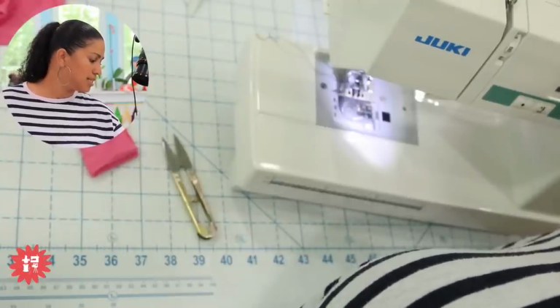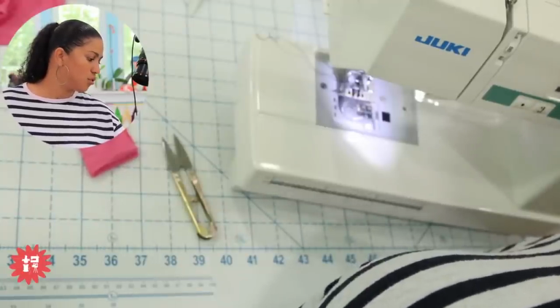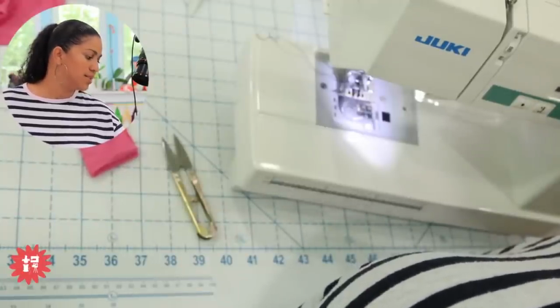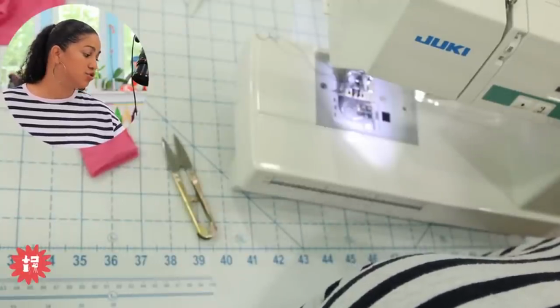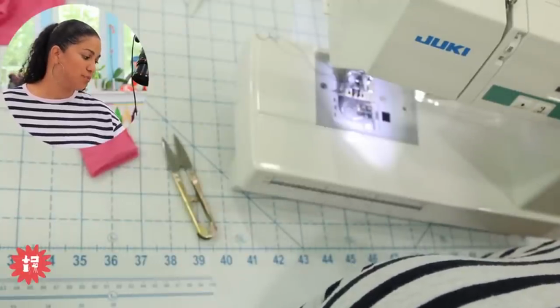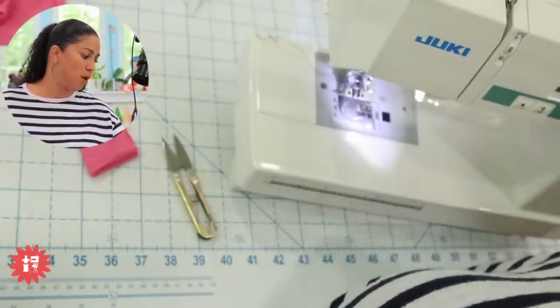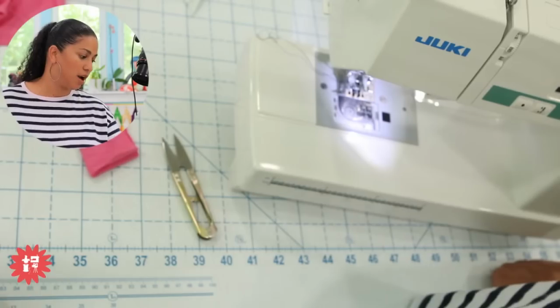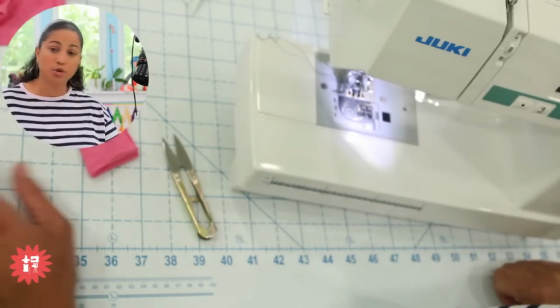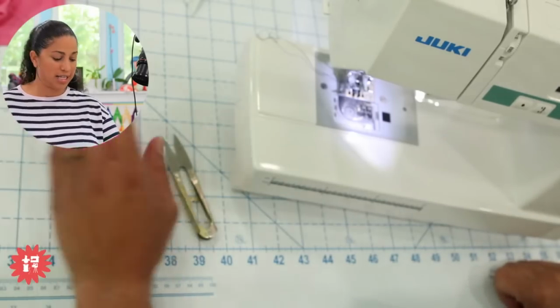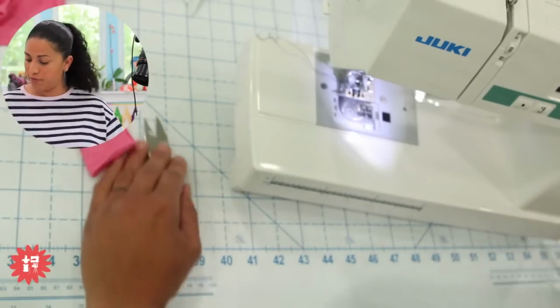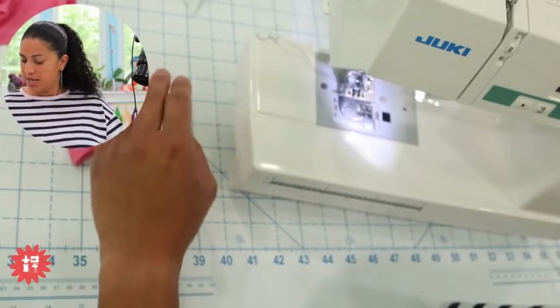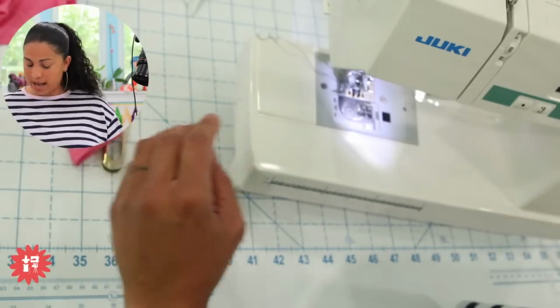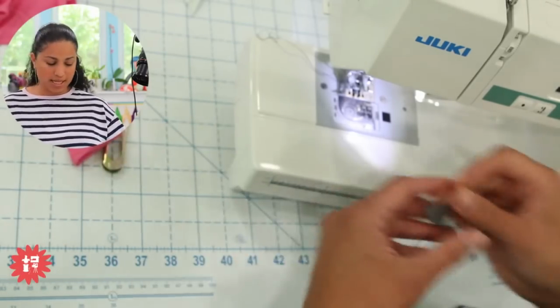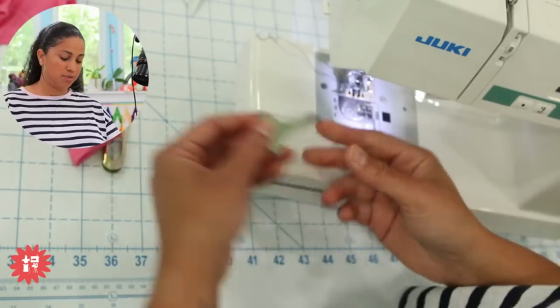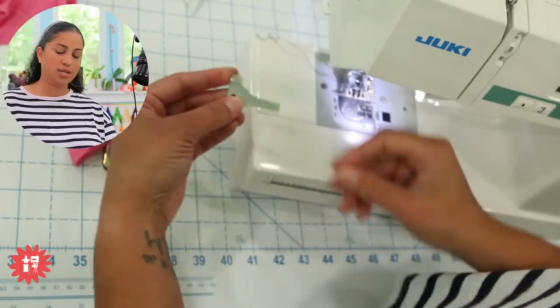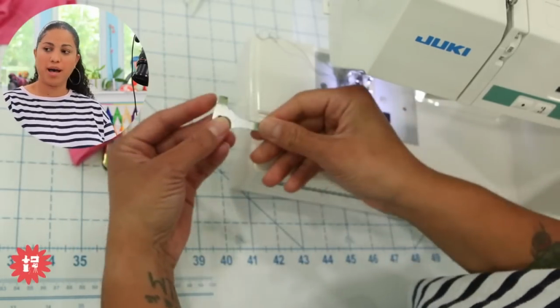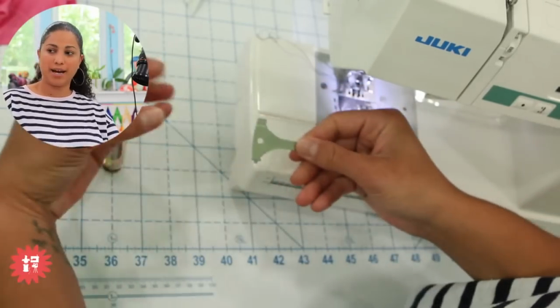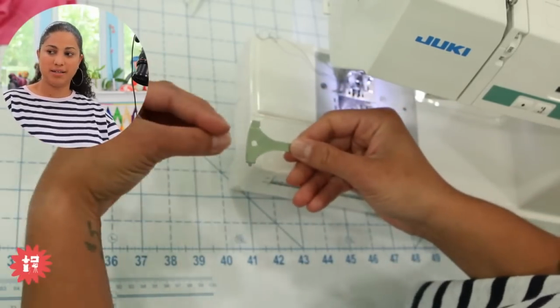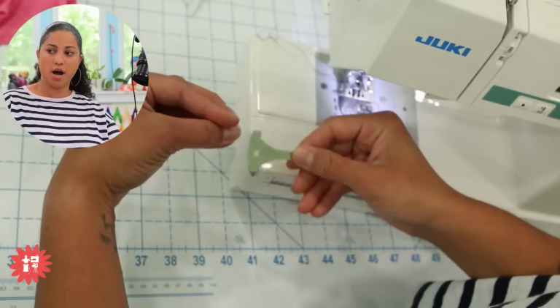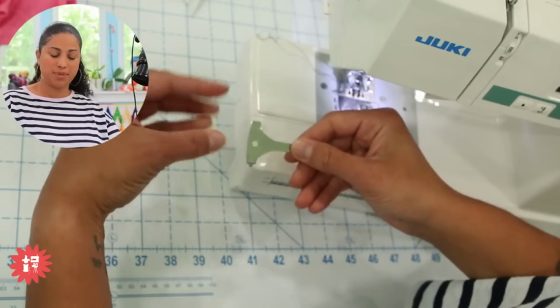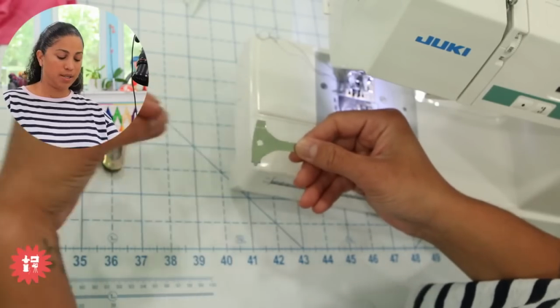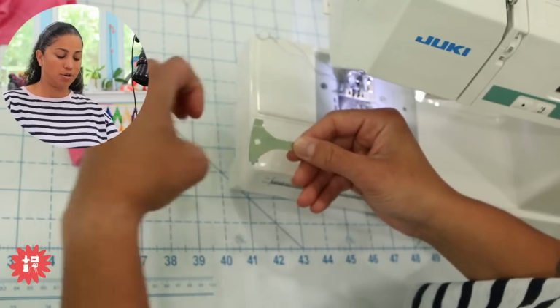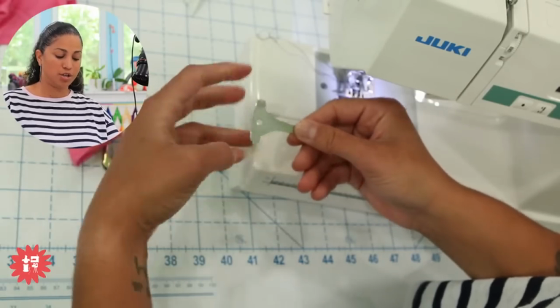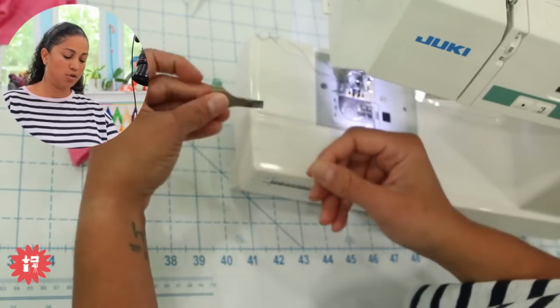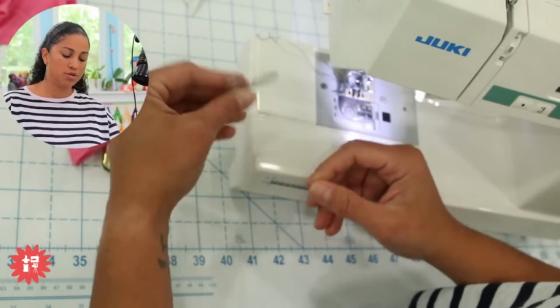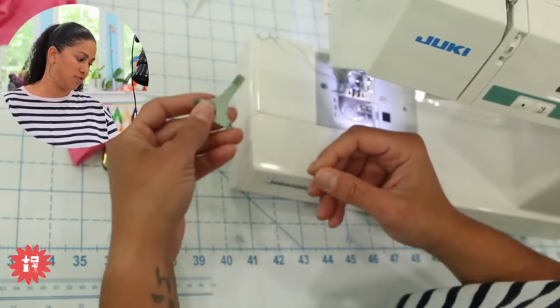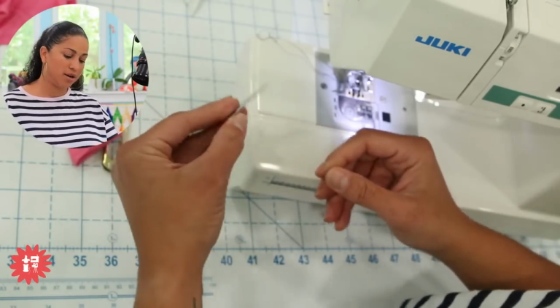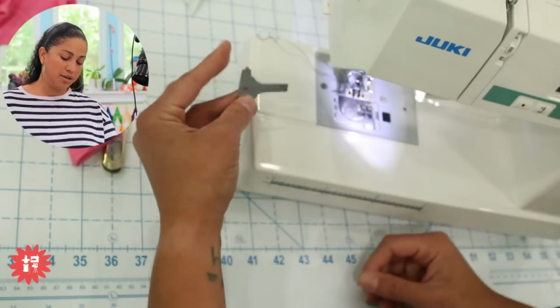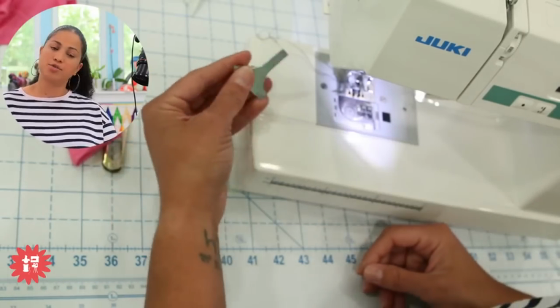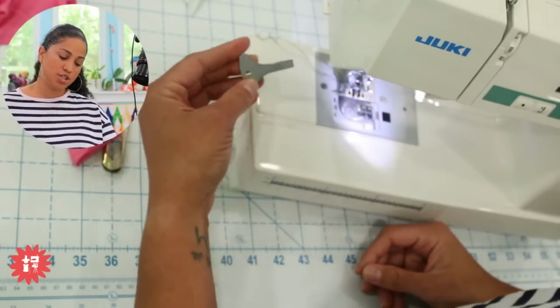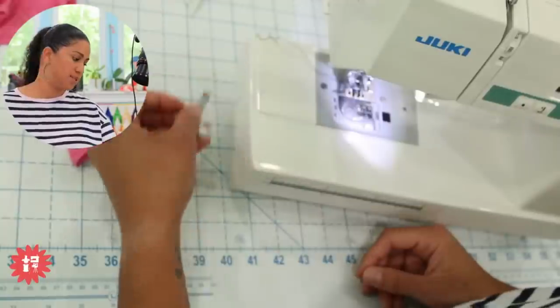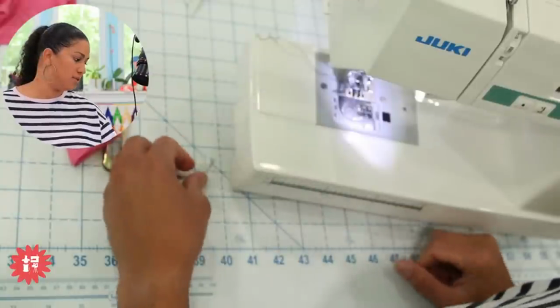Zena says she just ordered some tiny screwdrivers to put her walking foot on her sewing machine. If you have ones with a little knob — something longer and chunkier you can hold onto — those are even better. A lot of sewing machine shops sell those.